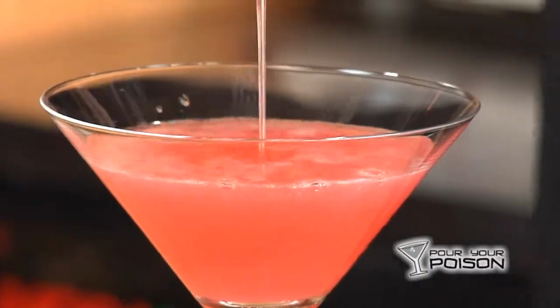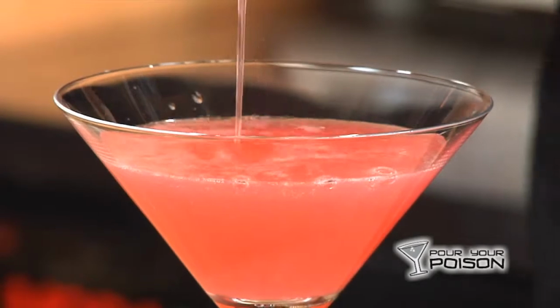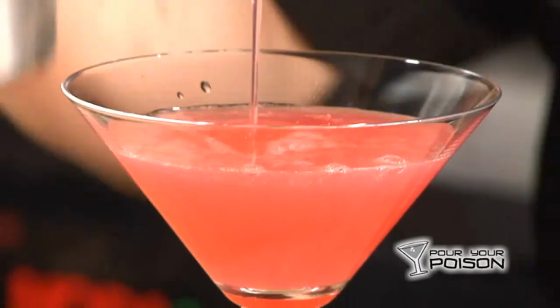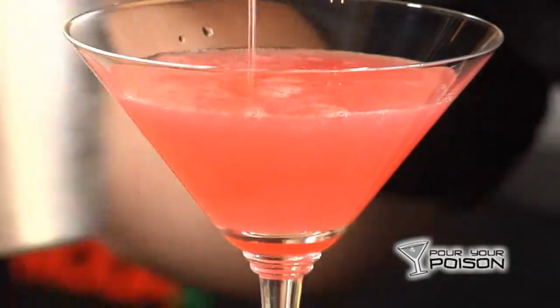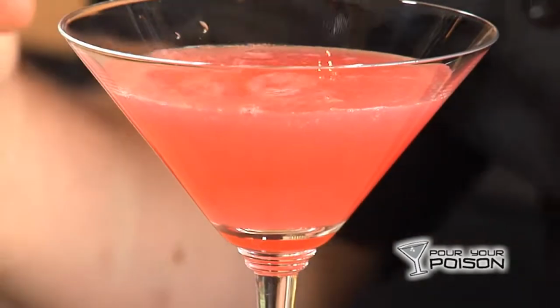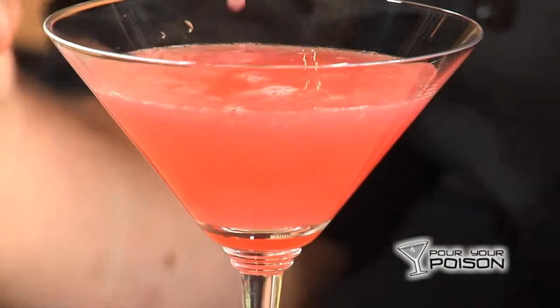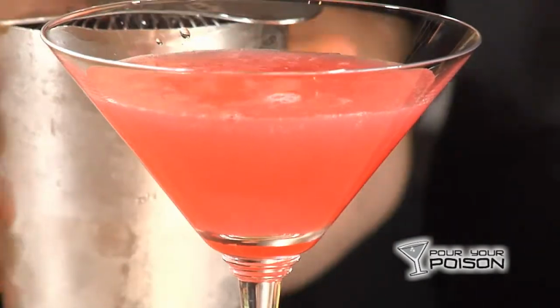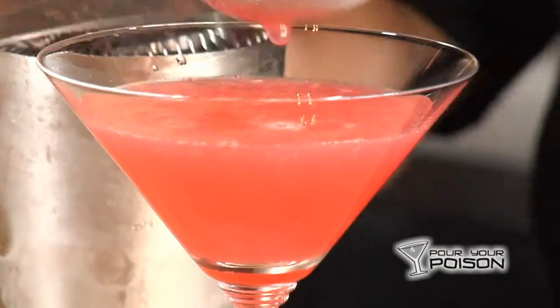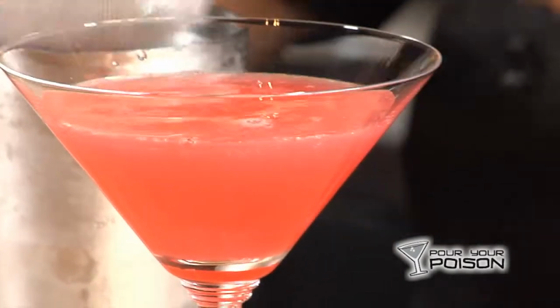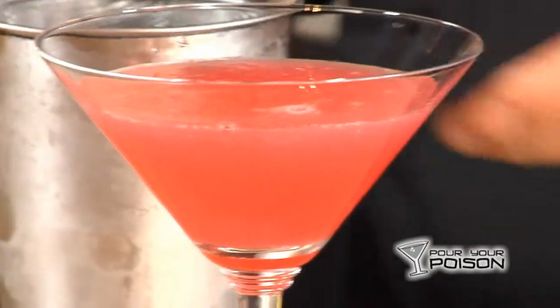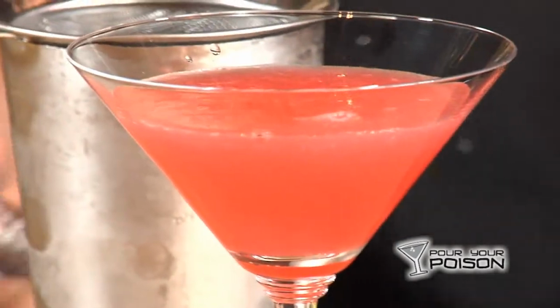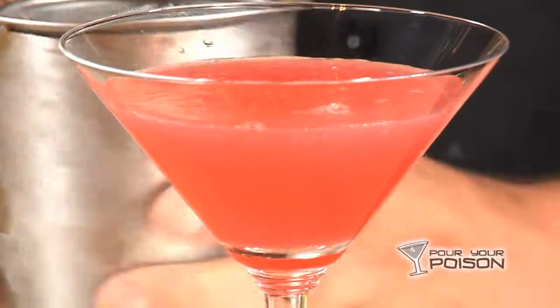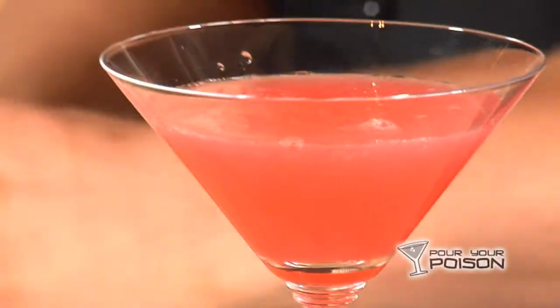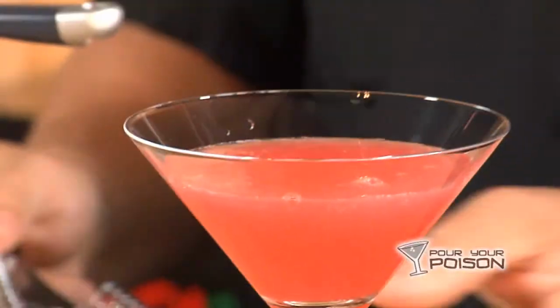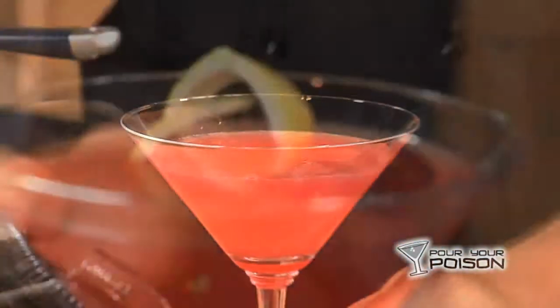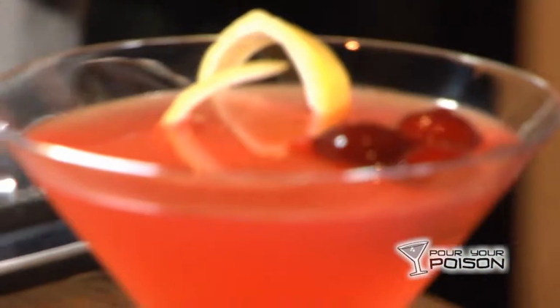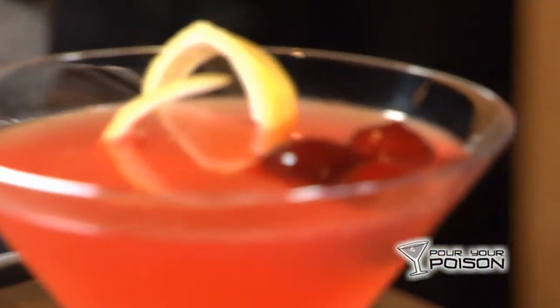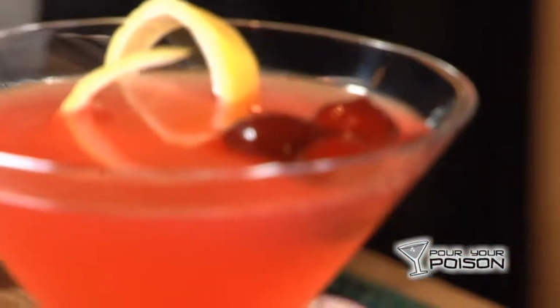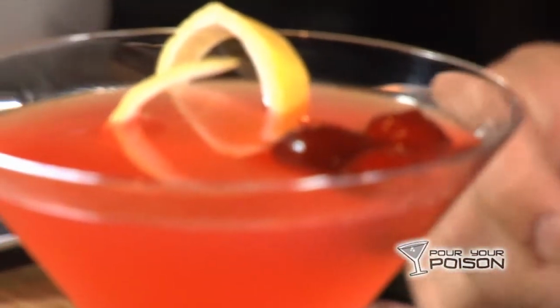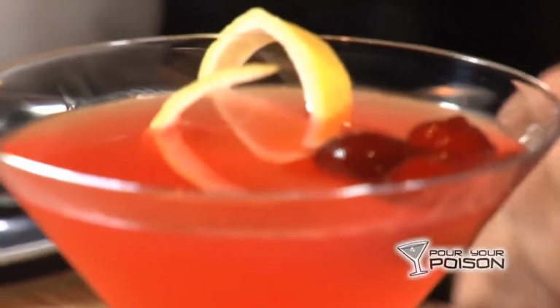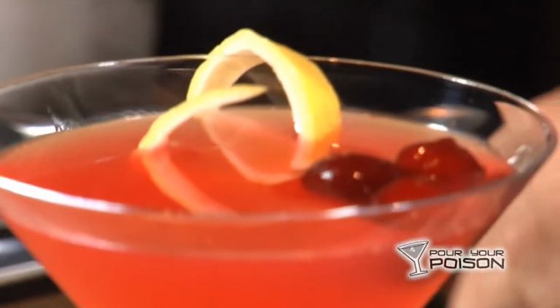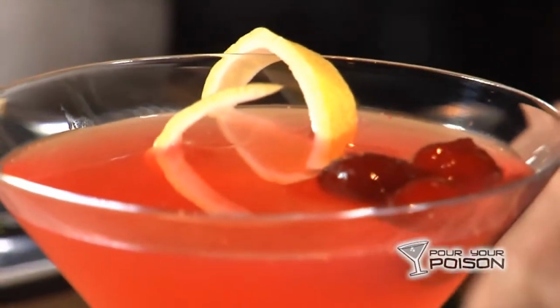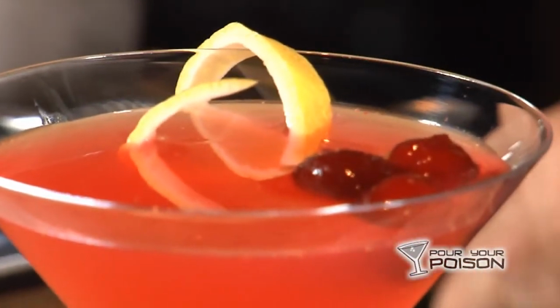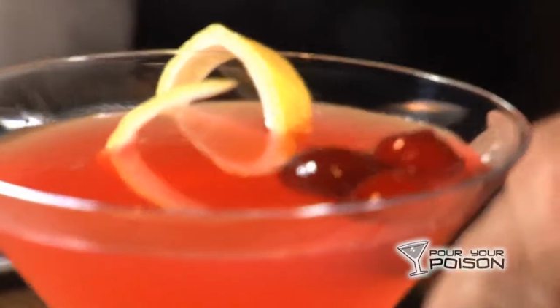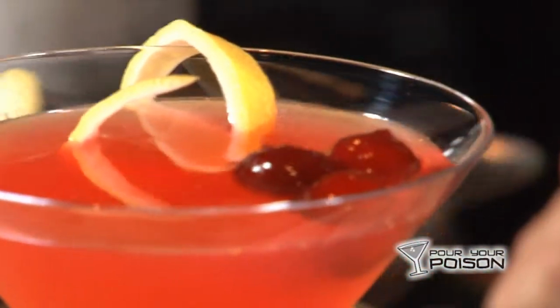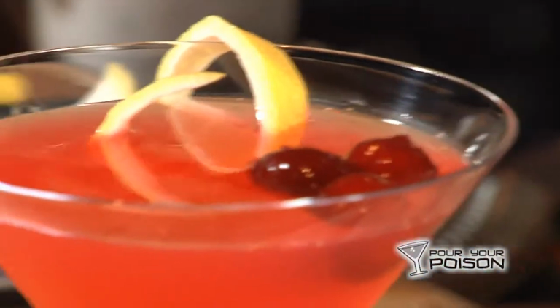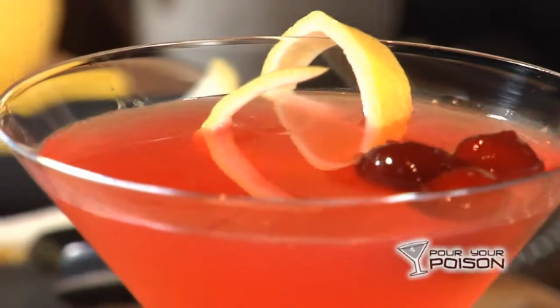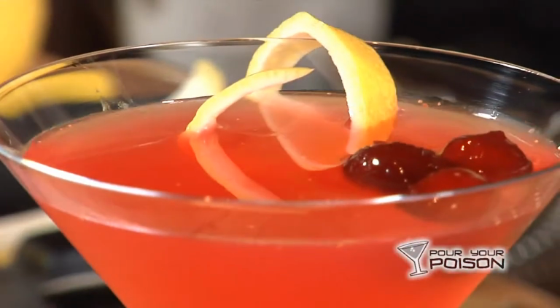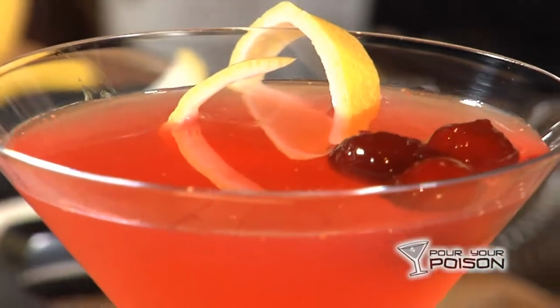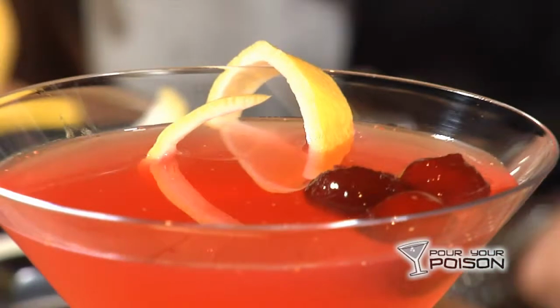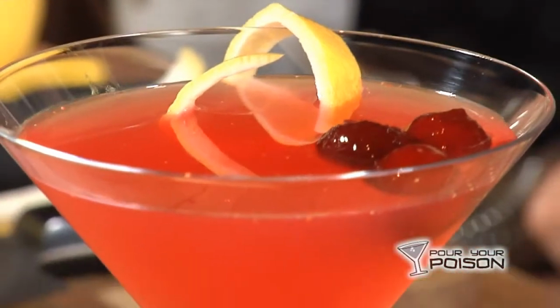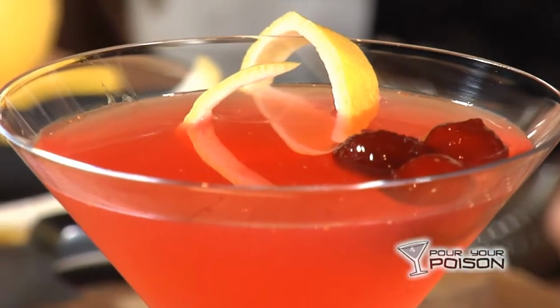We'll strain this drink into the martini glass like so. It picks up an awesome, vibrant red color. It's unlike cranberry juice because it's pre-sweetened. There you have a fantastic, gorgeous, fresh limoncello cosmopolitan.